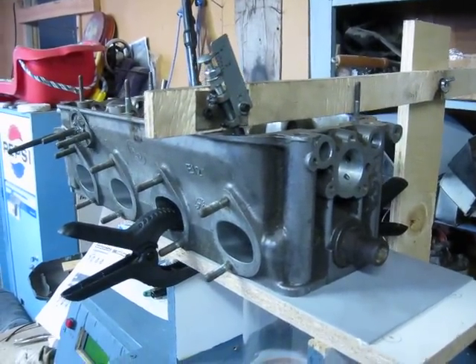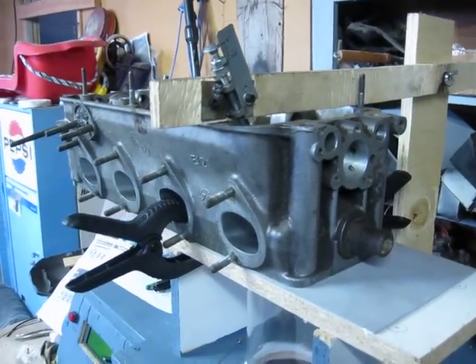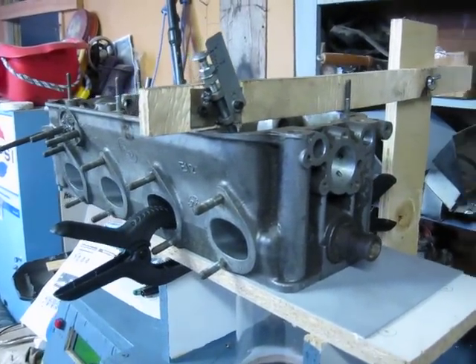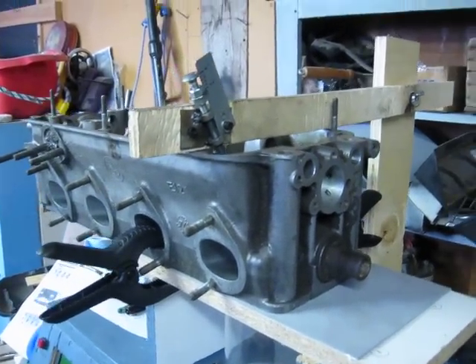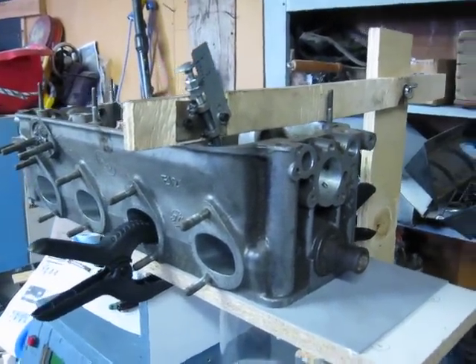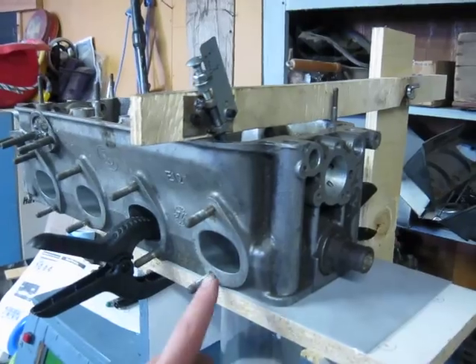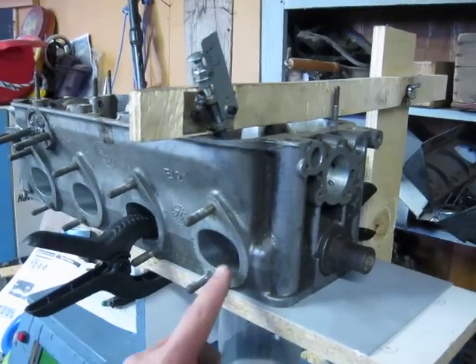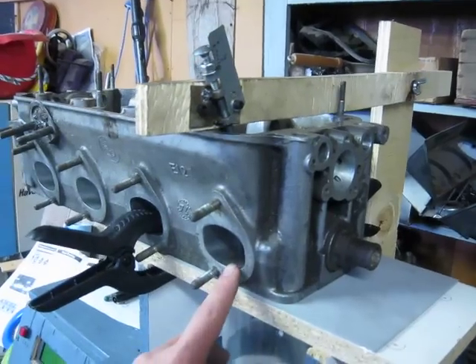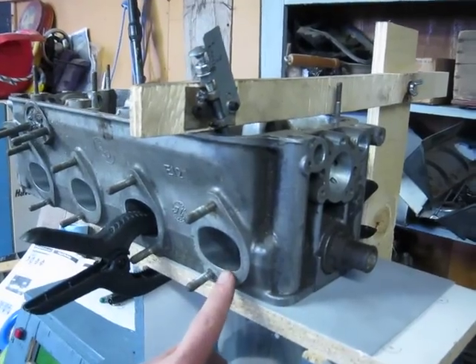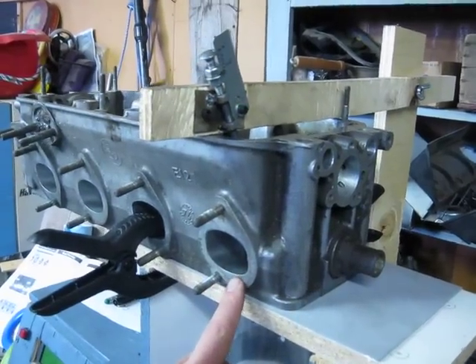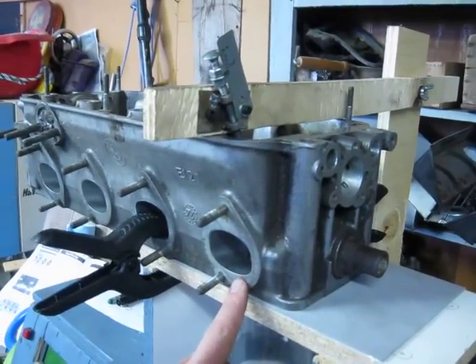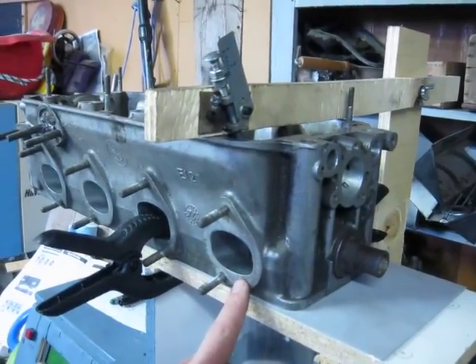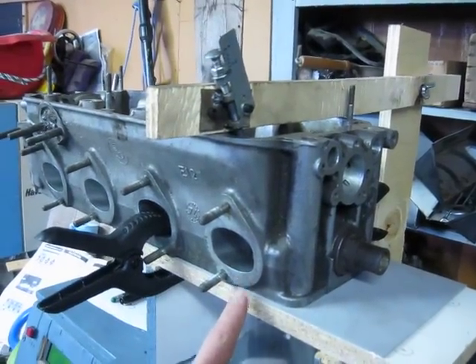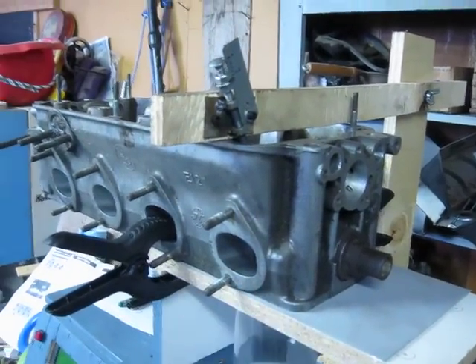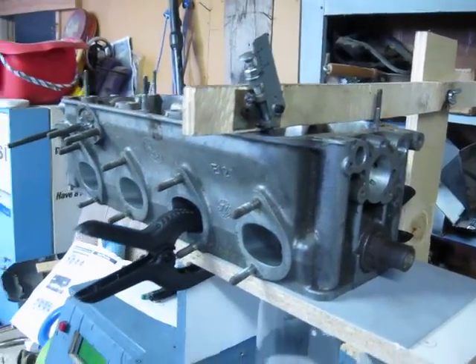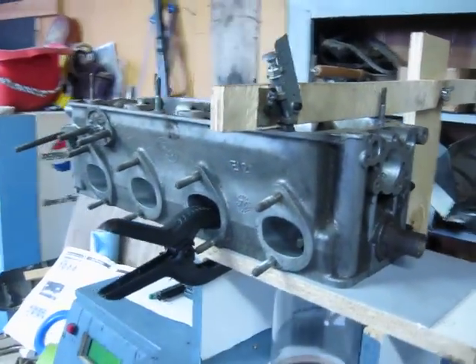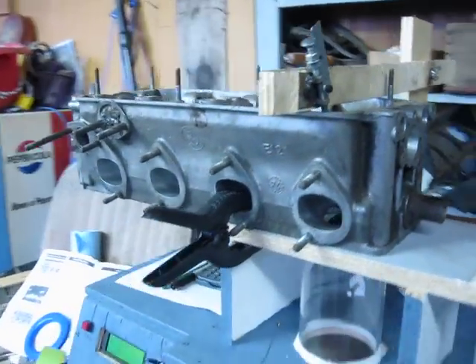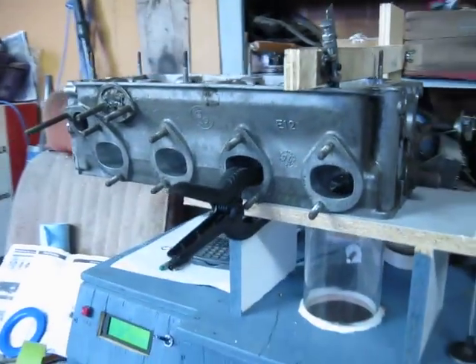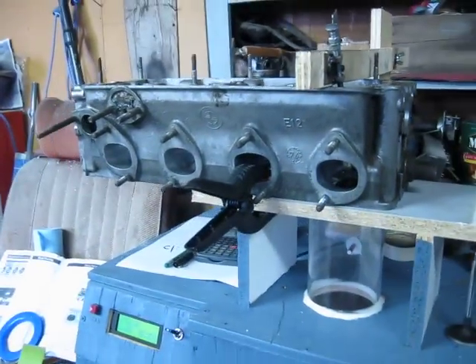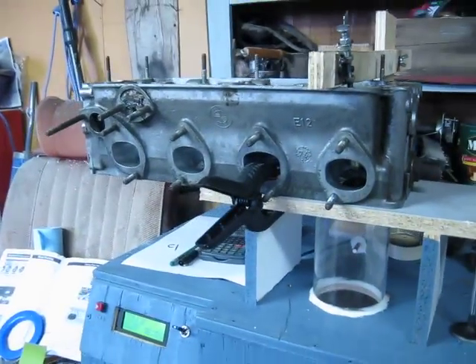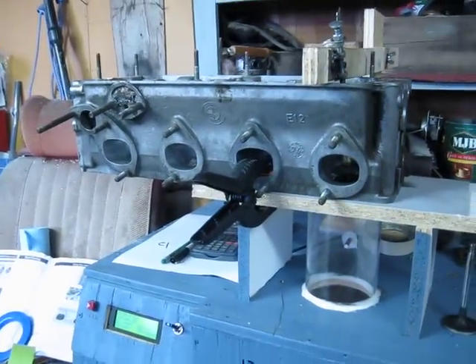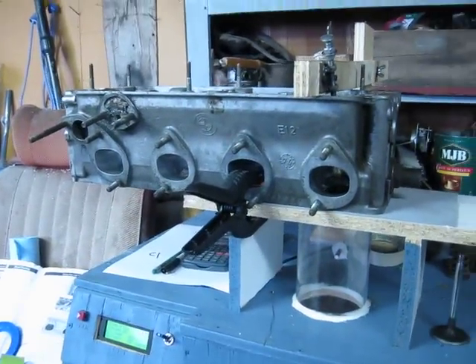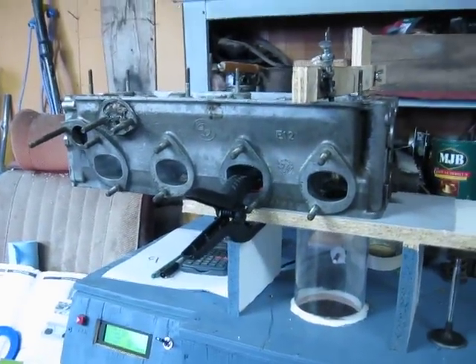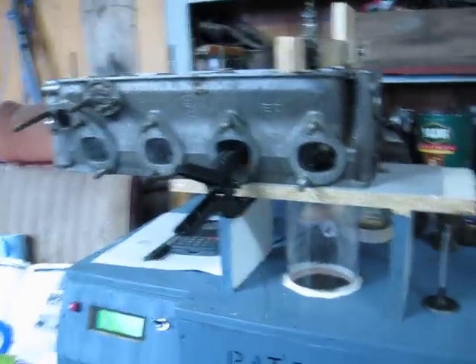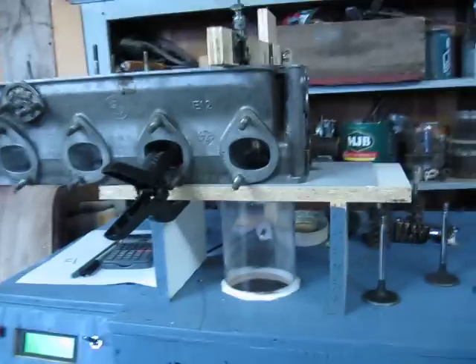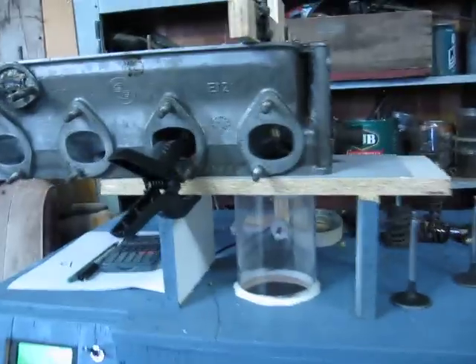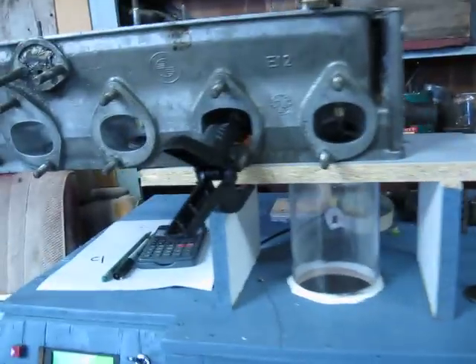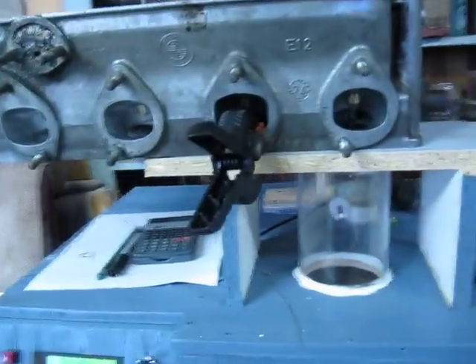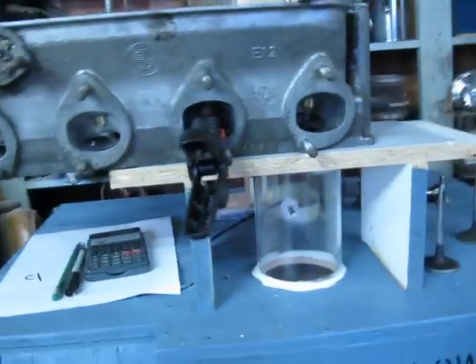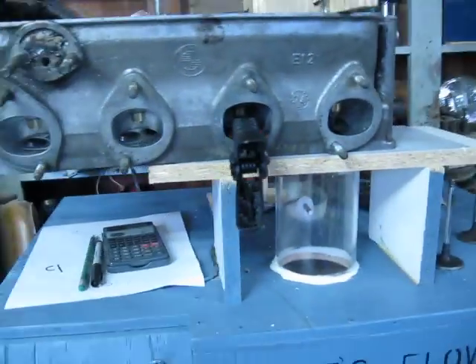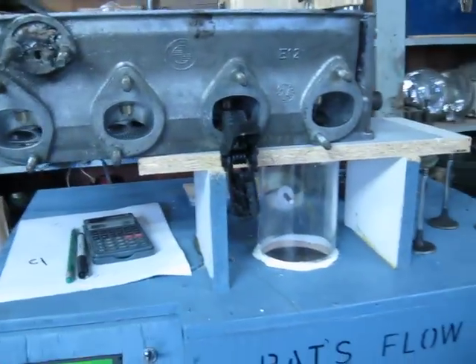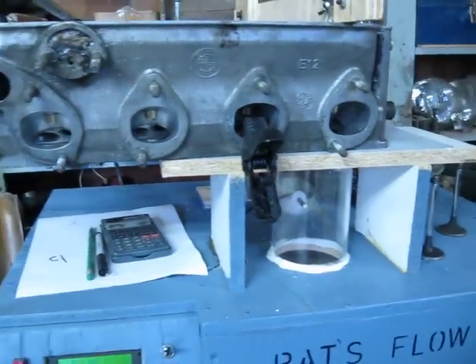And yes, I know I don't use a radius inlet, but as long as you don't use it ever, you get your baseline numbers.